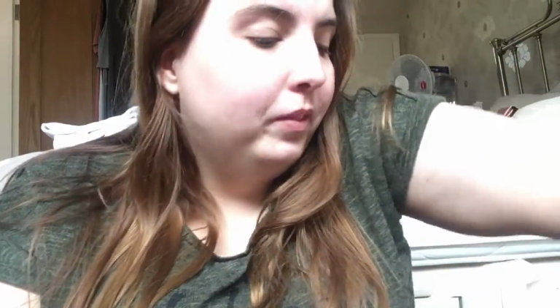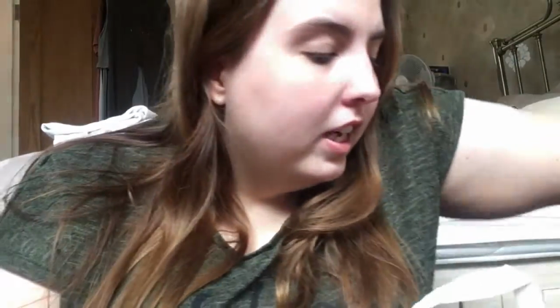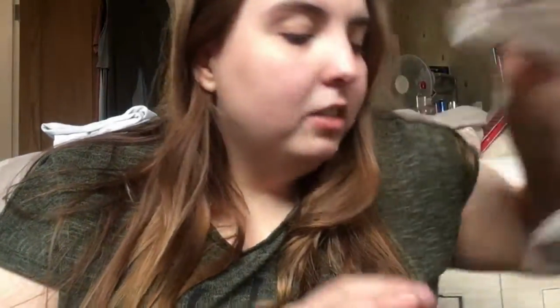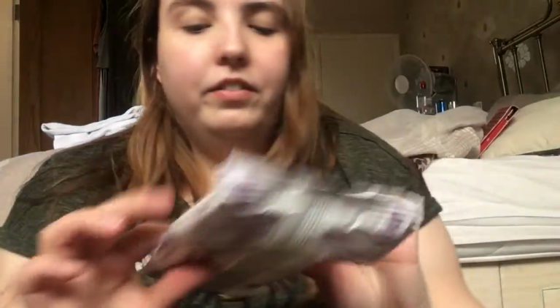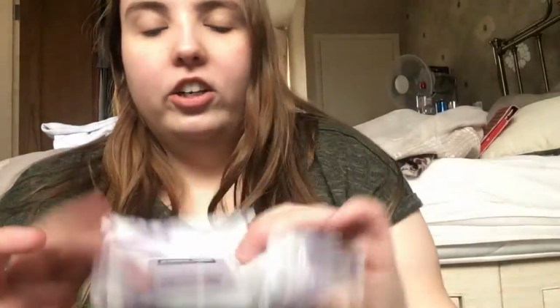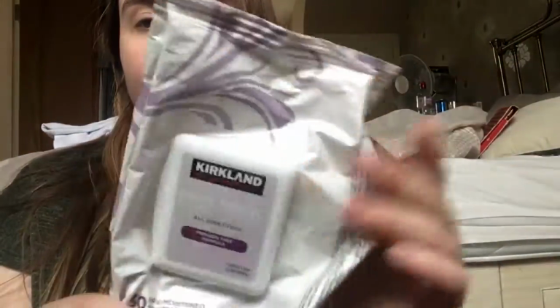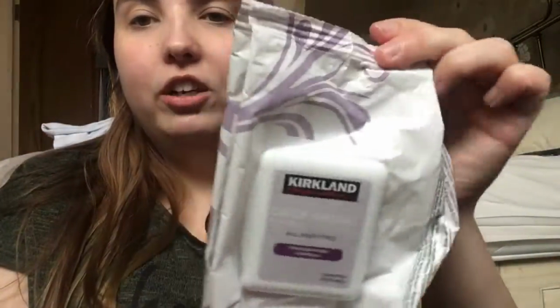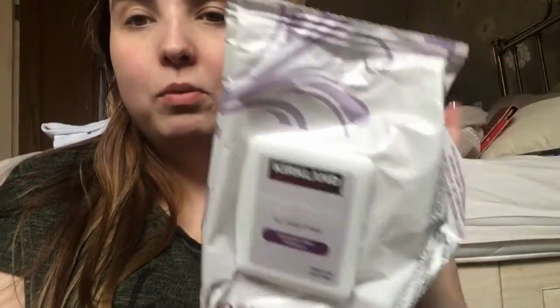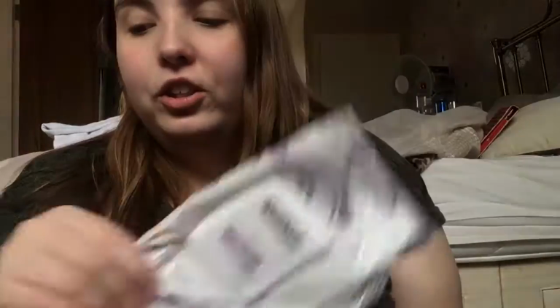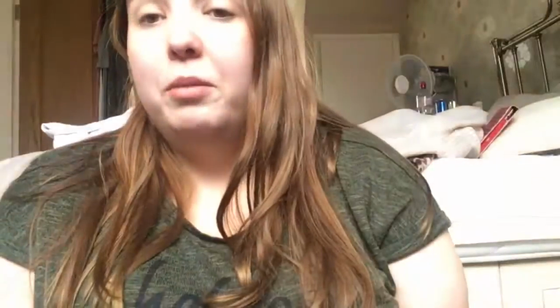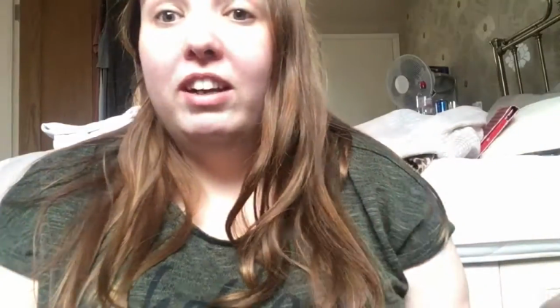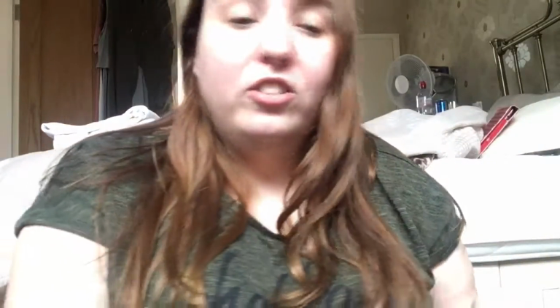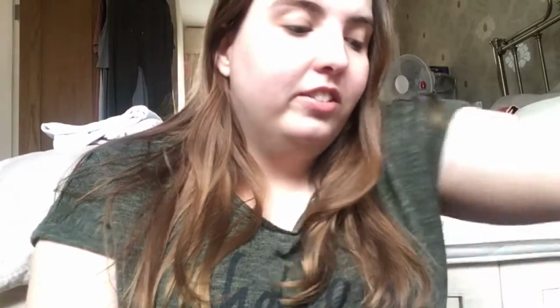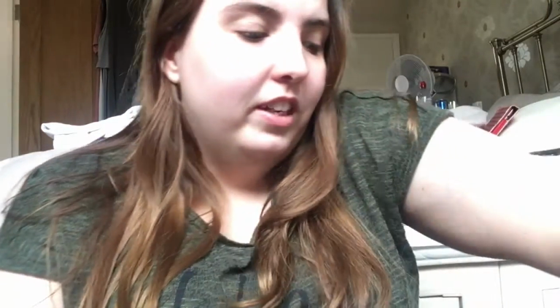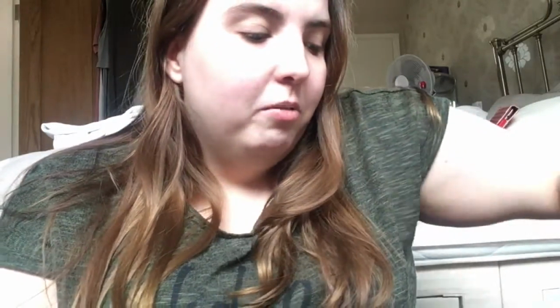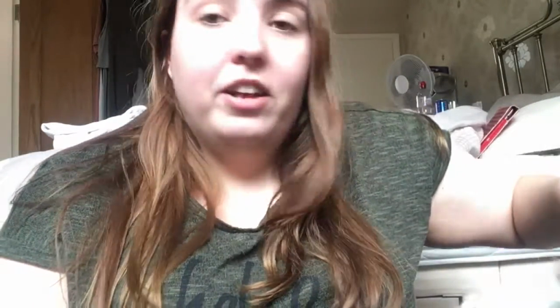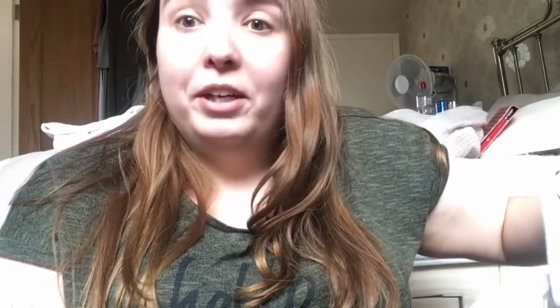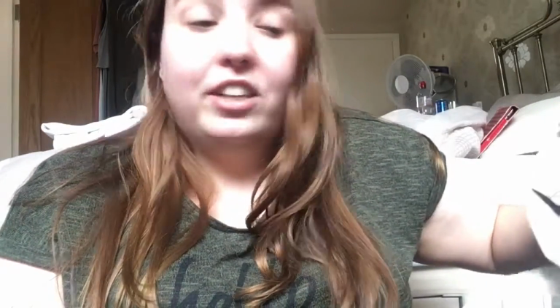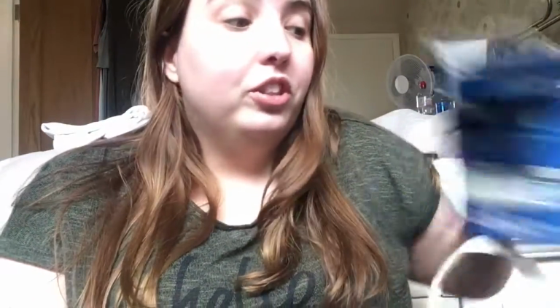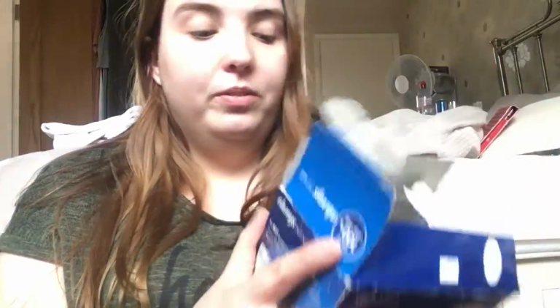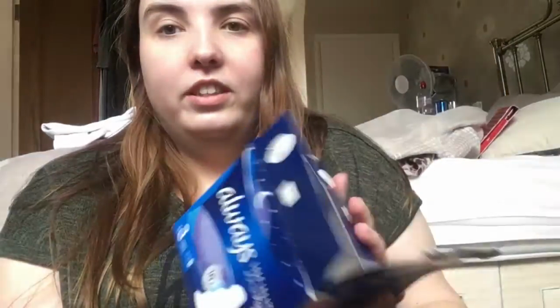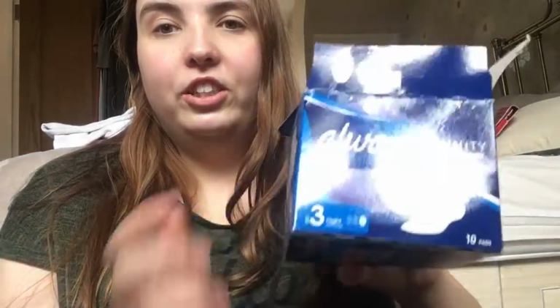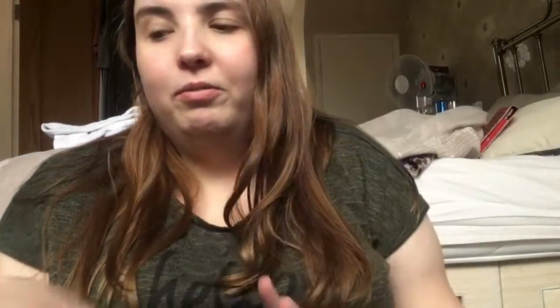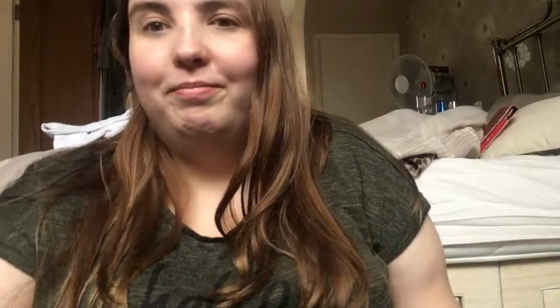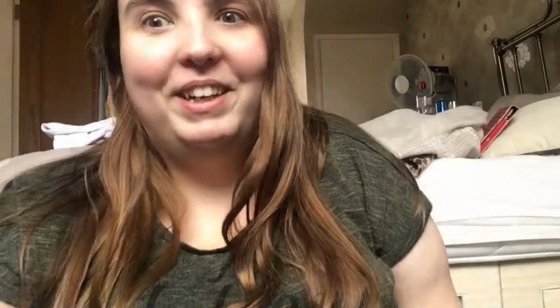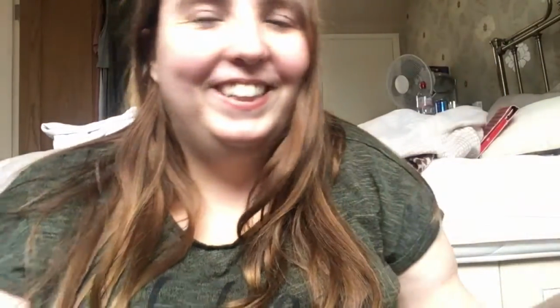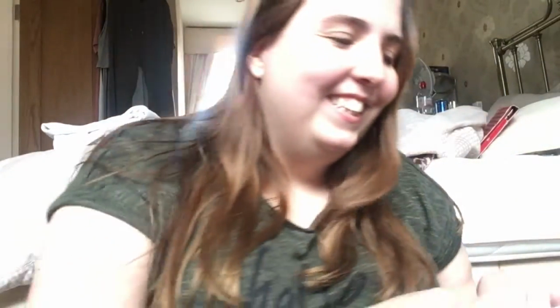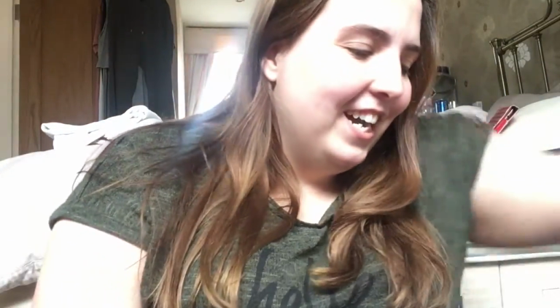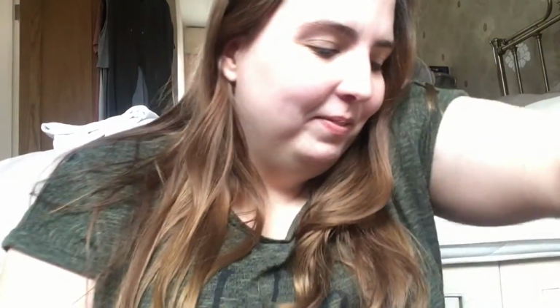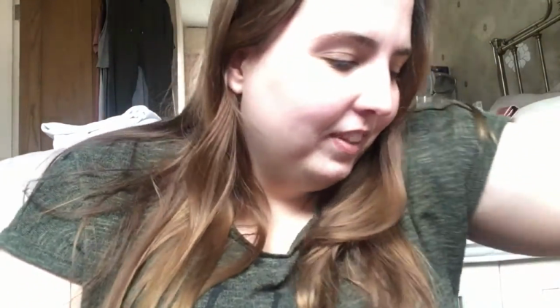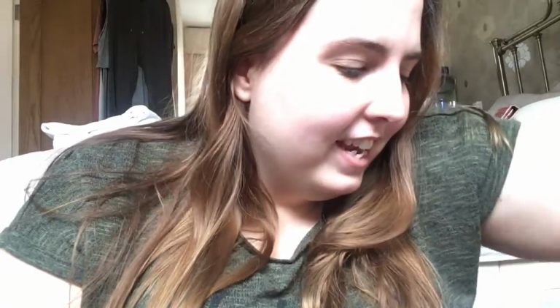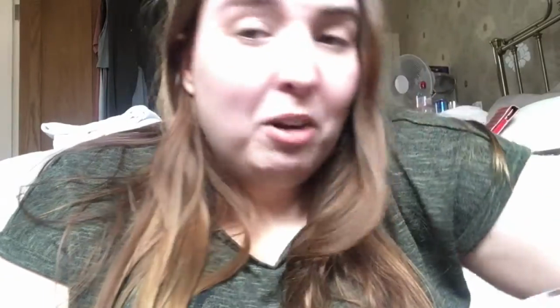Next we have the Curtains with Nature face wipes. I used those up, really liked those, would get those again. I can get them at Costco.